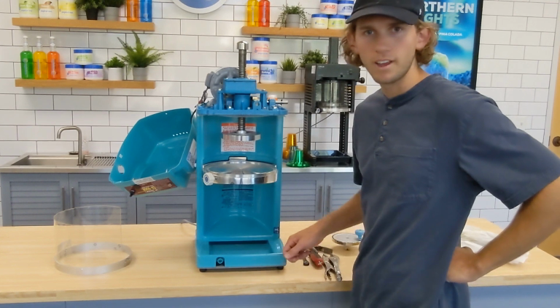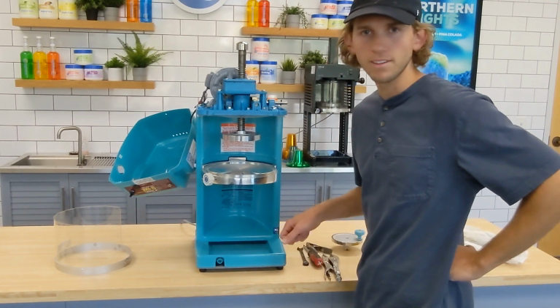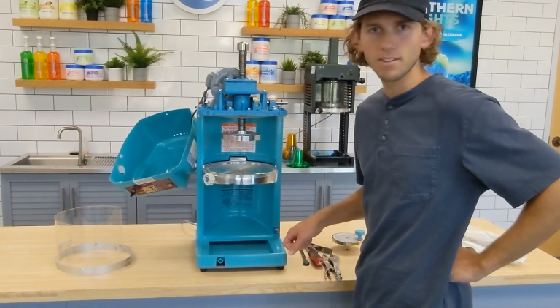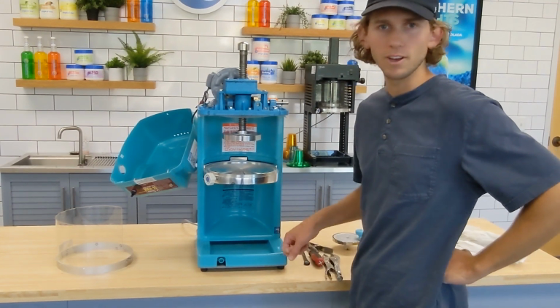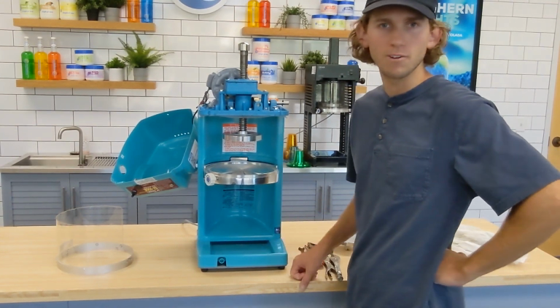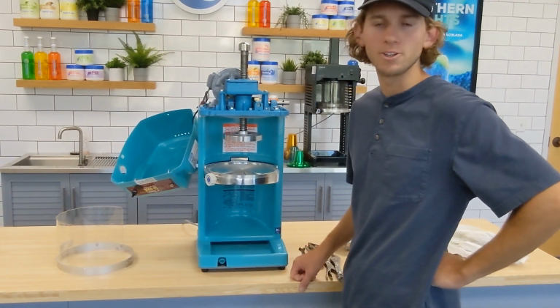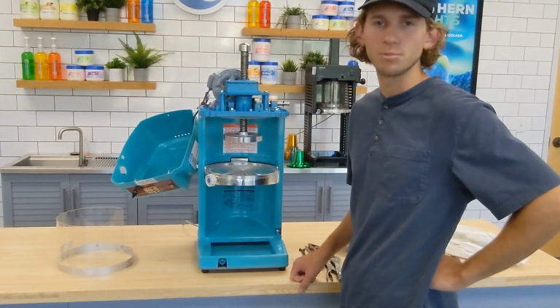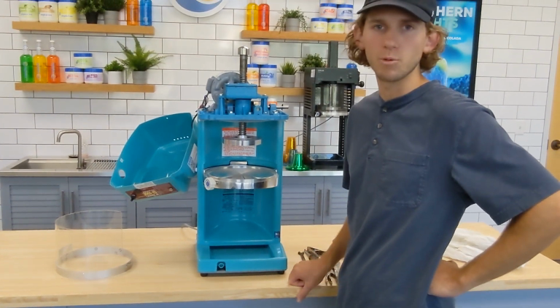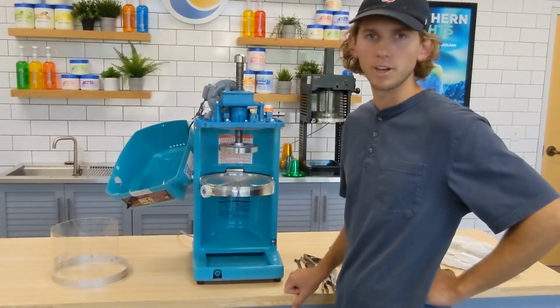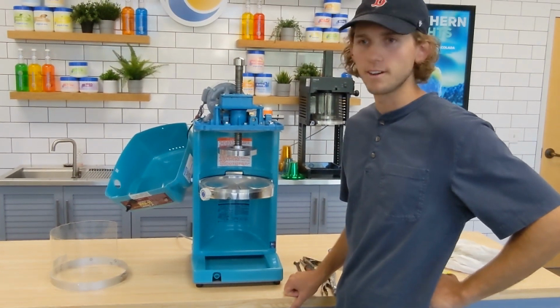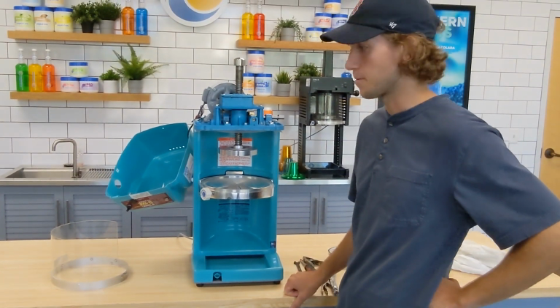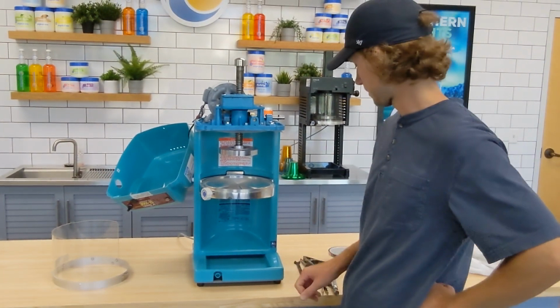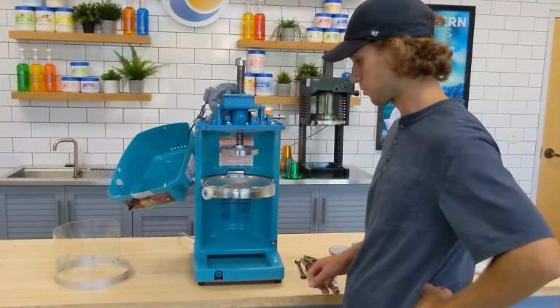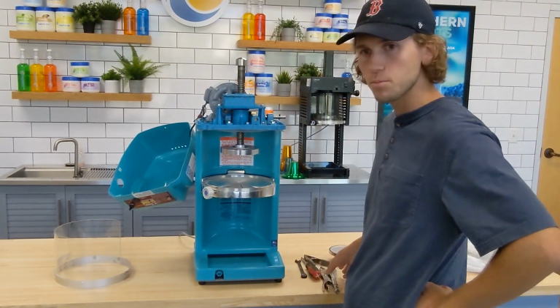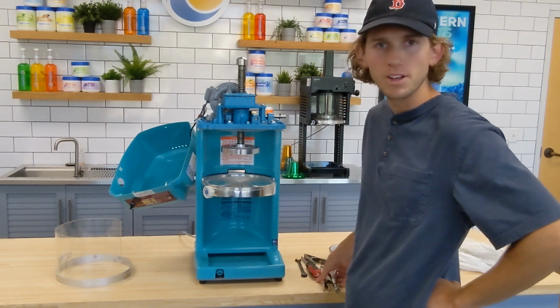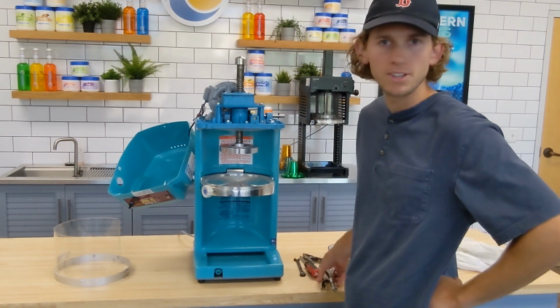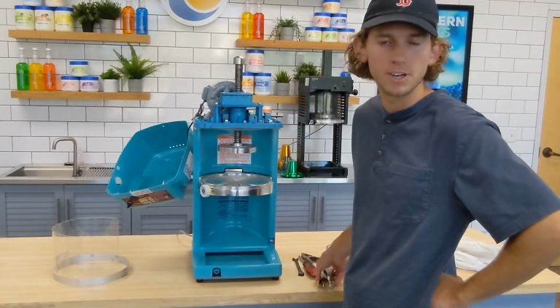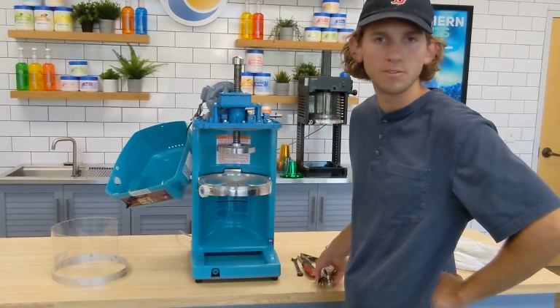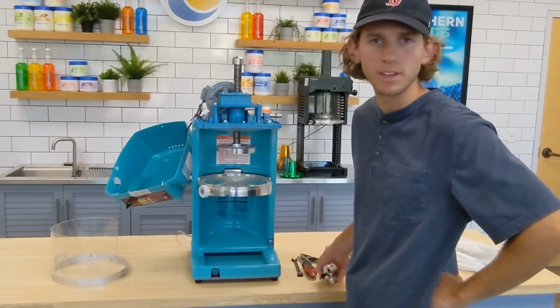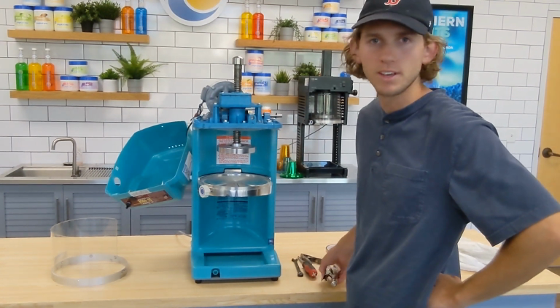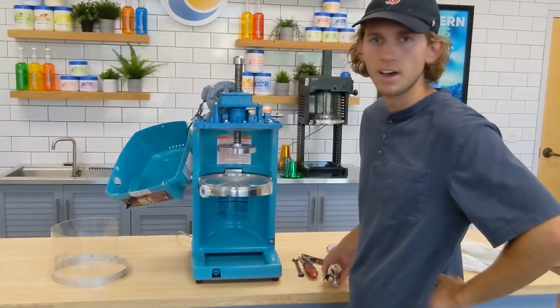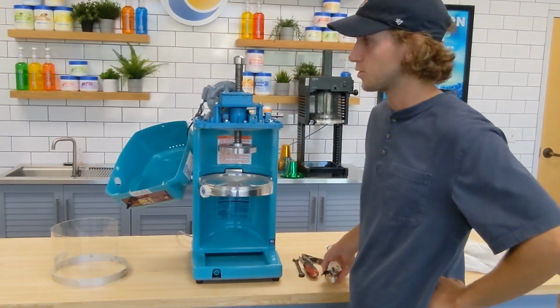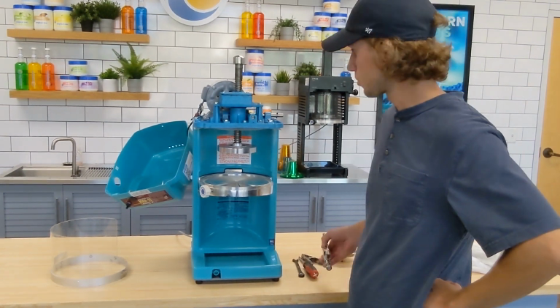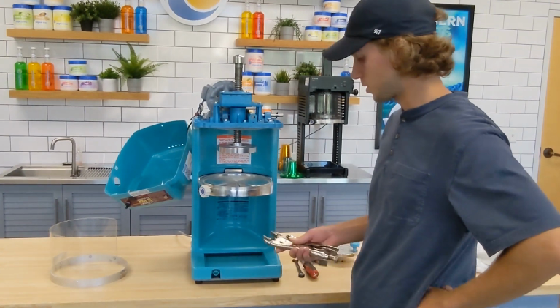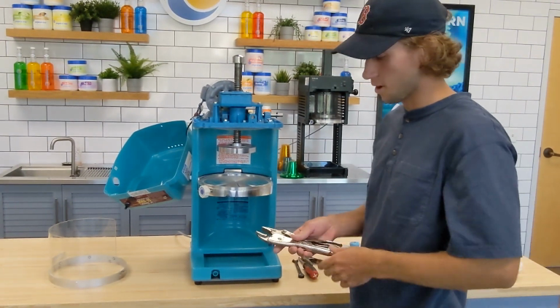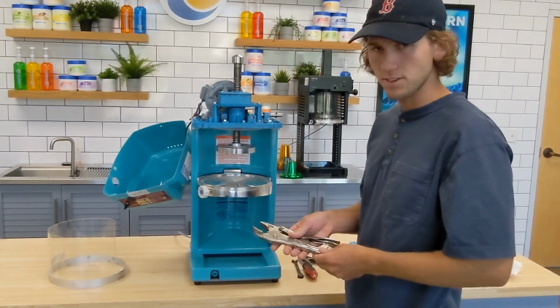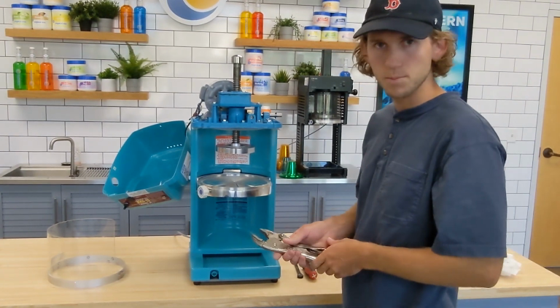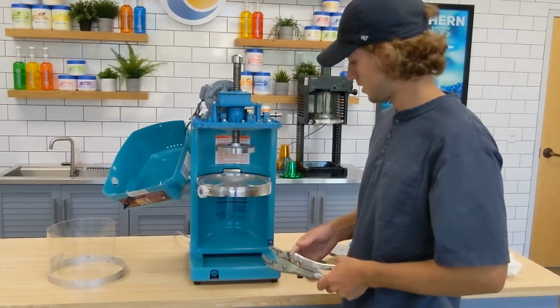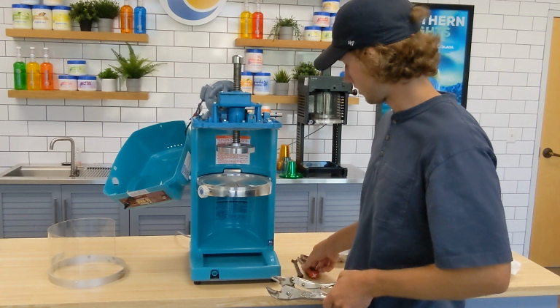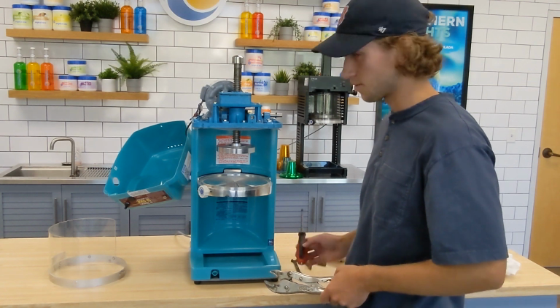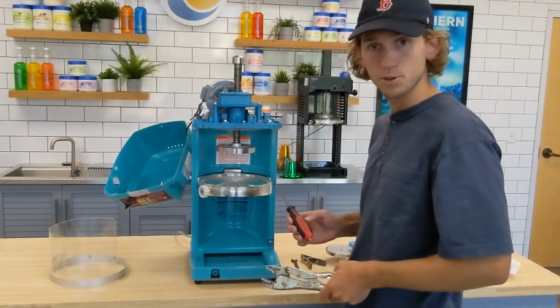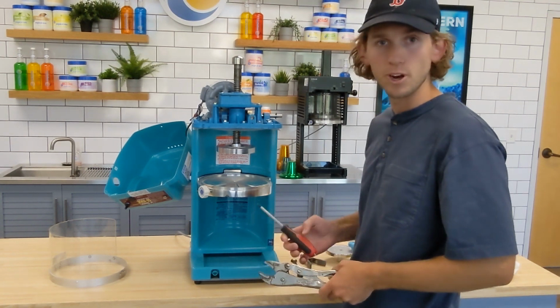Hey, this is a video for how to change your brake worm gear. It's a really simple process, you just need to know a few things. The tools we're going to be using are vice grips and then just a Phillips screwdriver.